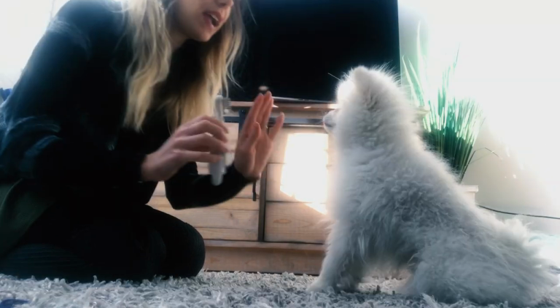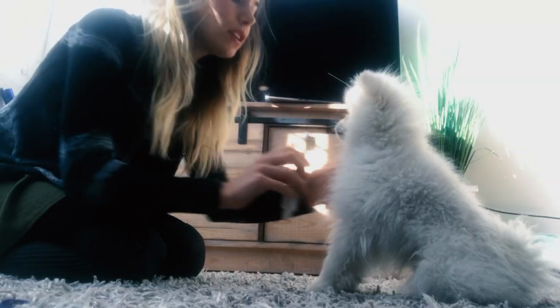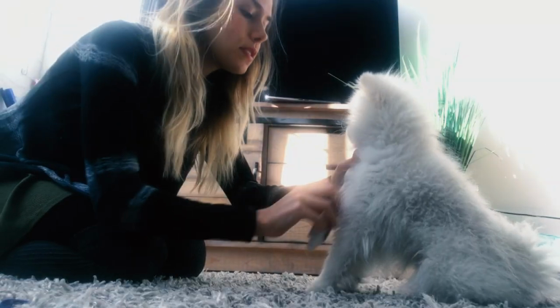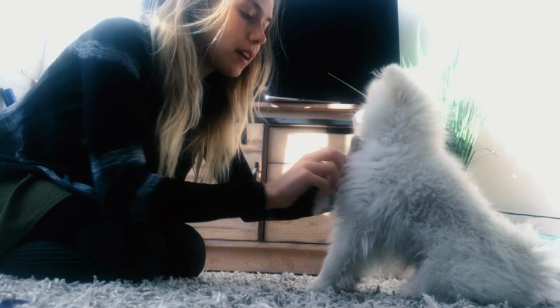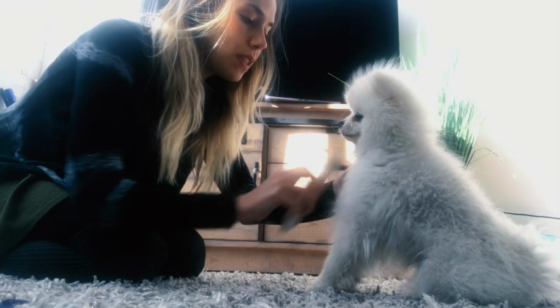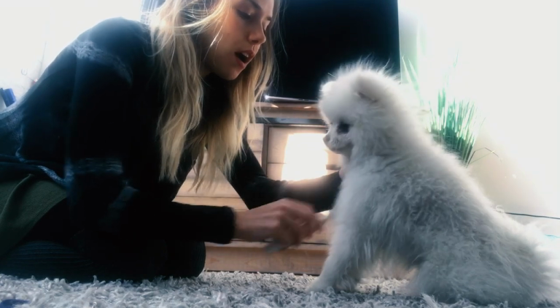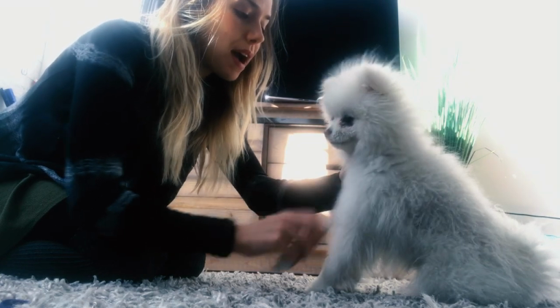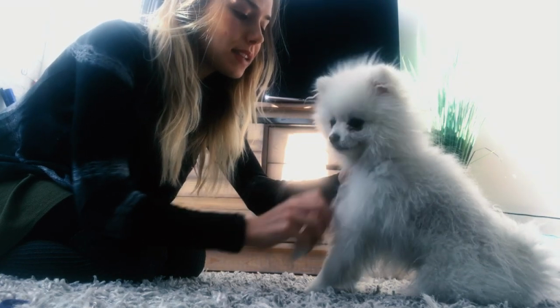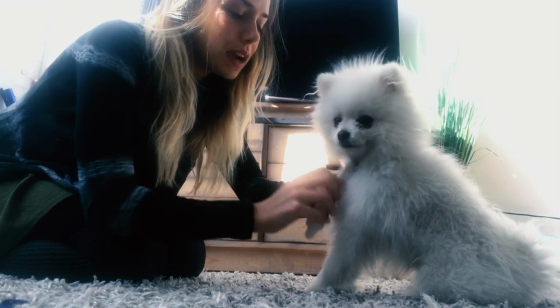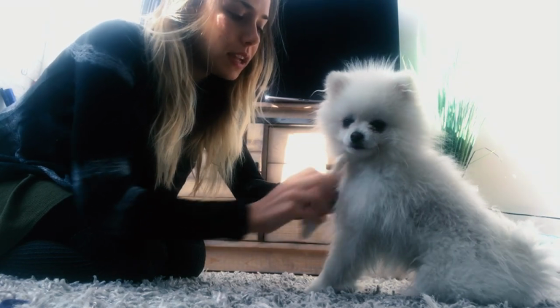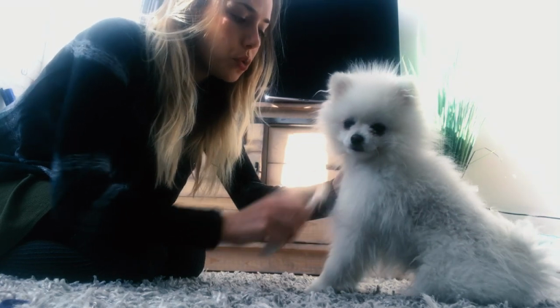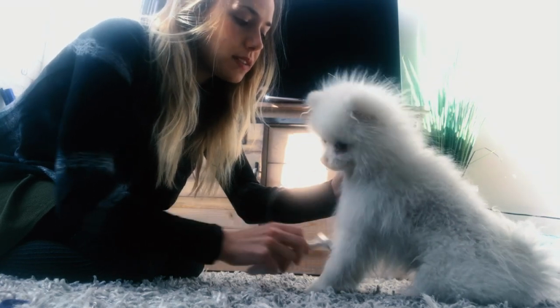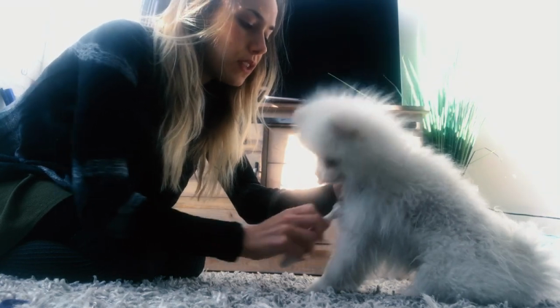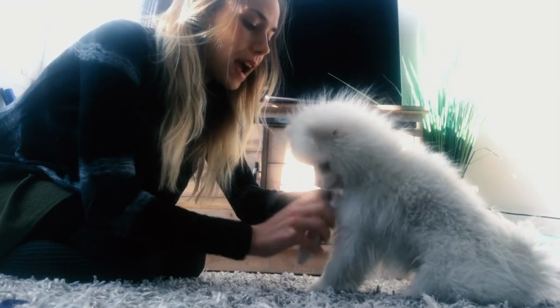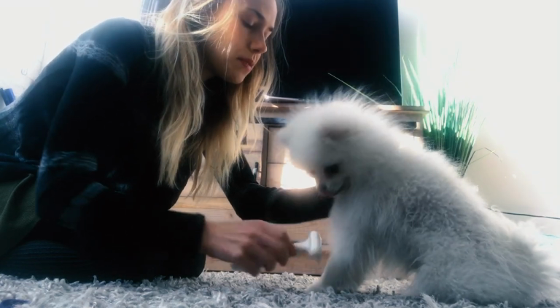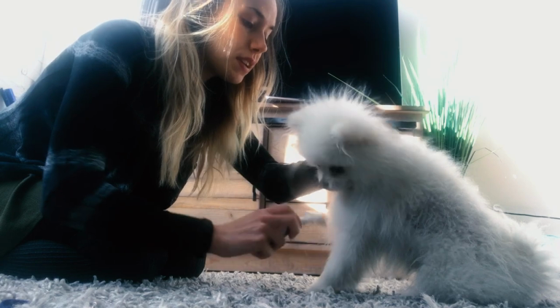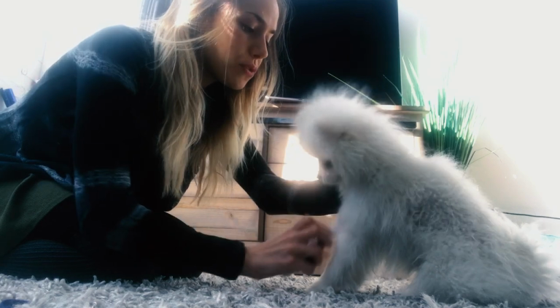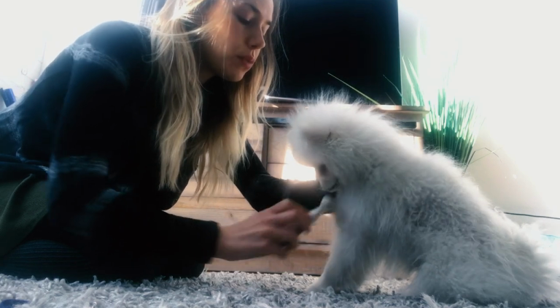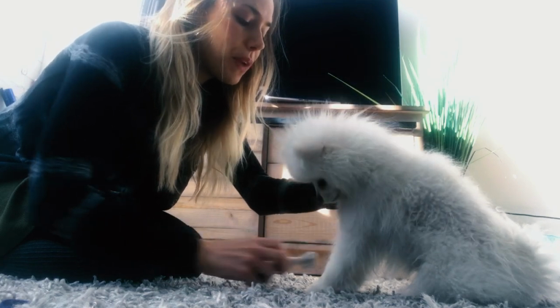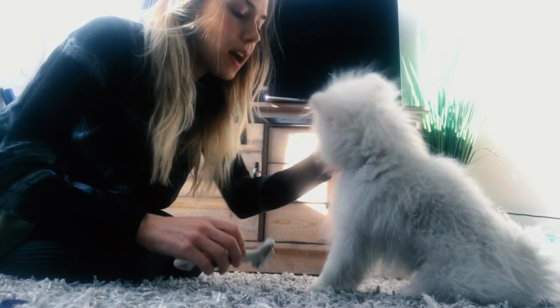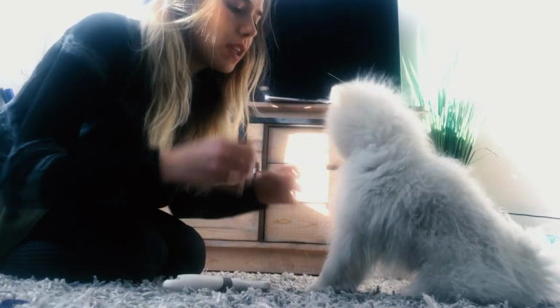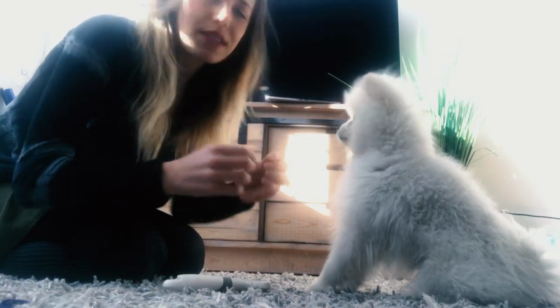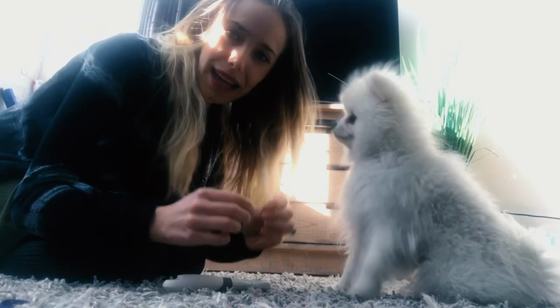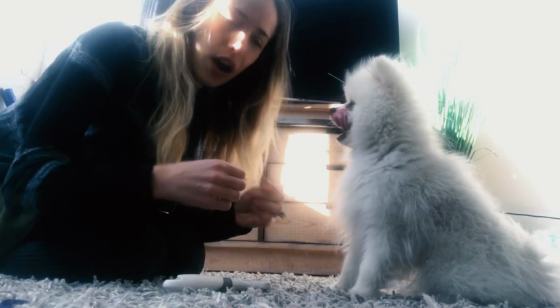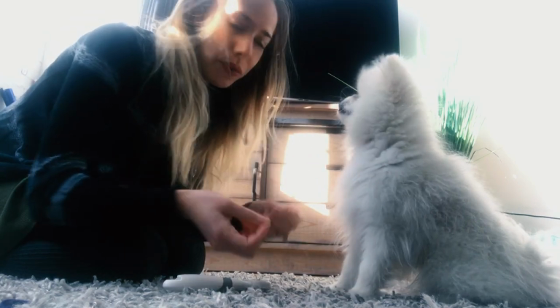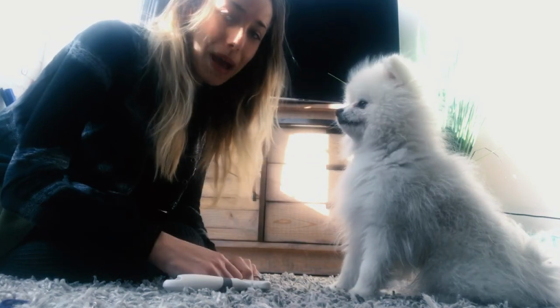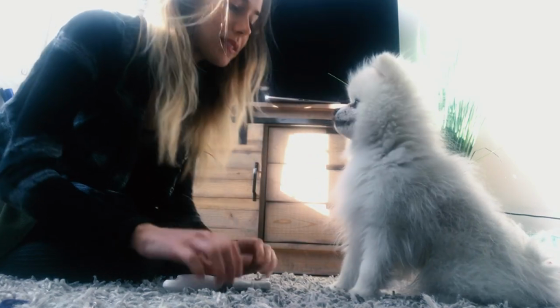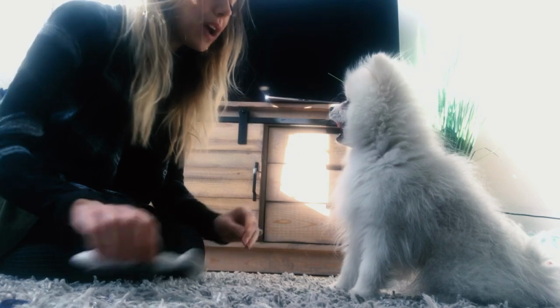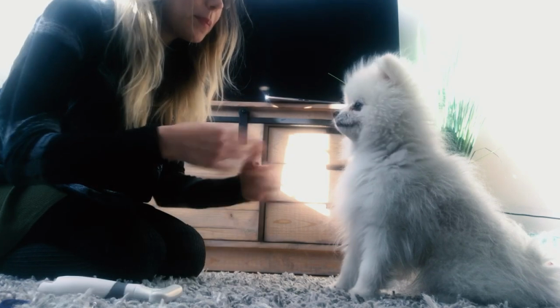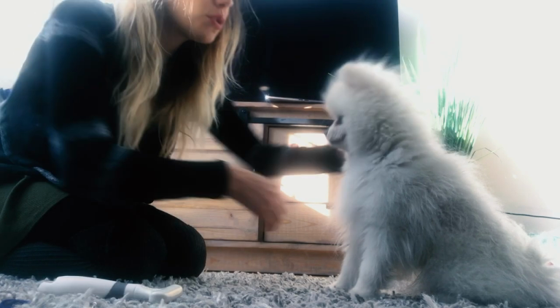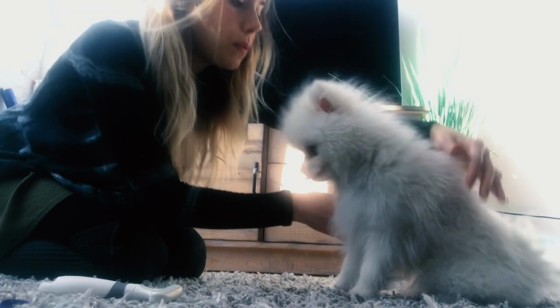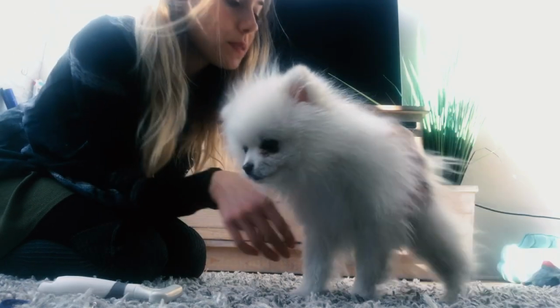And then I use the rake on him. I really like this tool because of the wide spacing of the bristles — it really prevents snagging on their fur or mats. So I typically like to work with him this way.